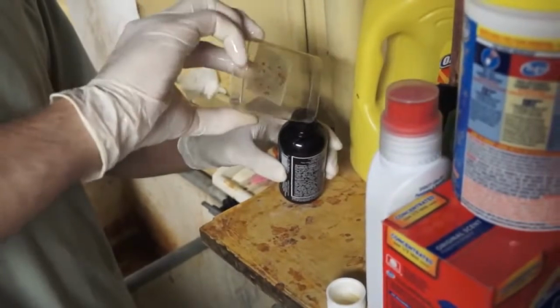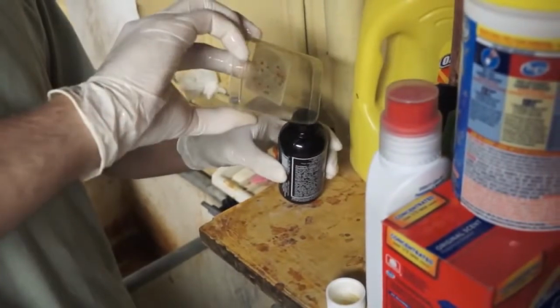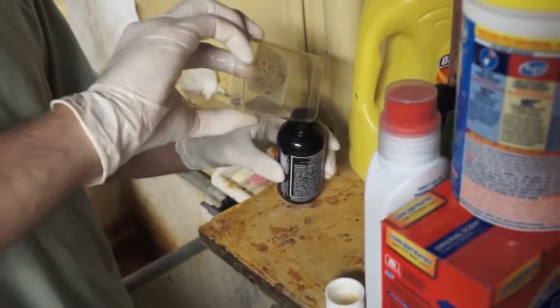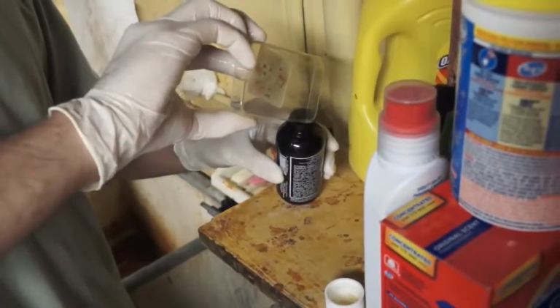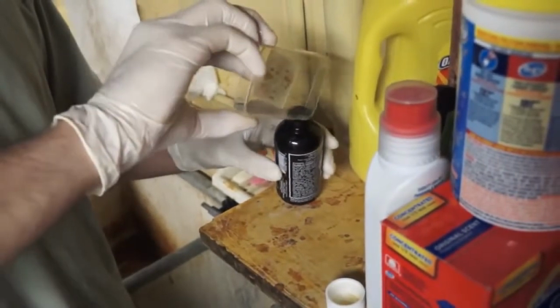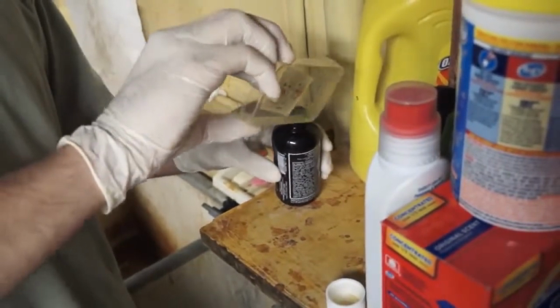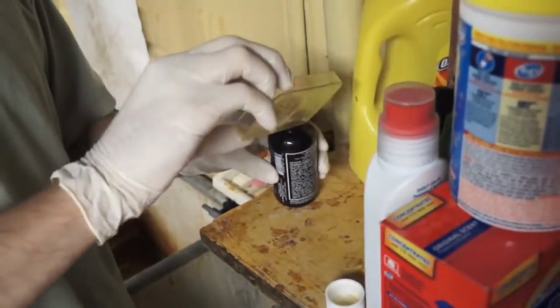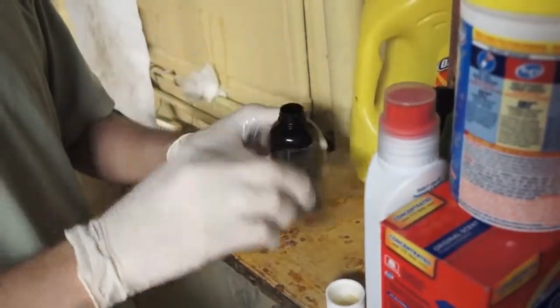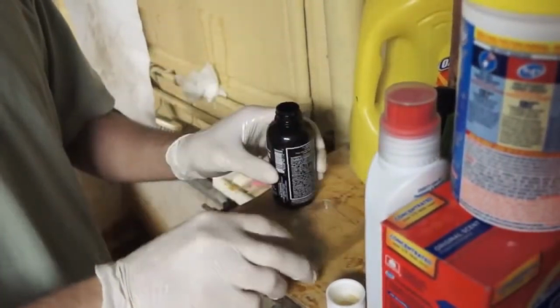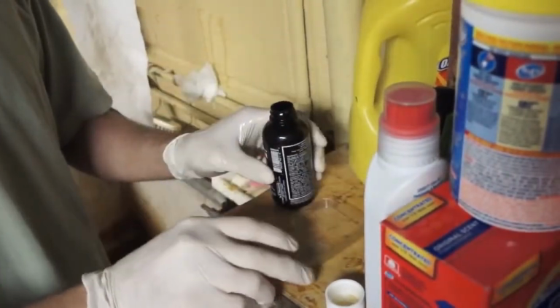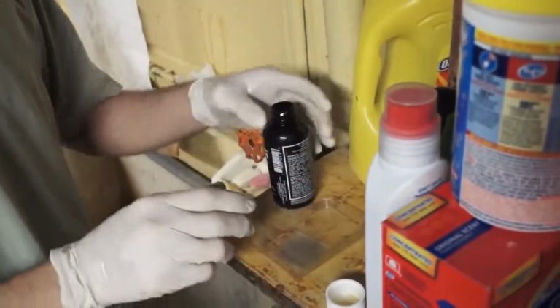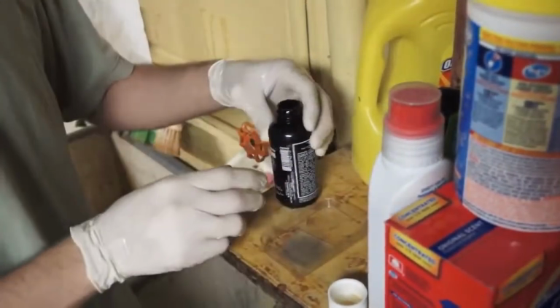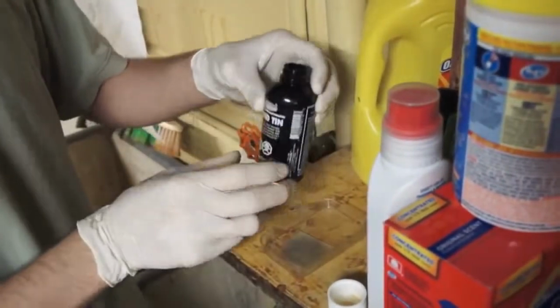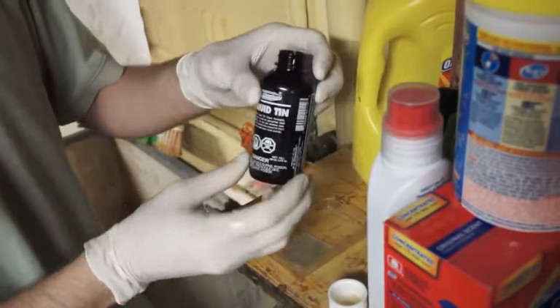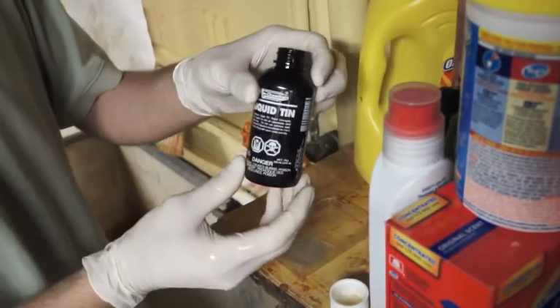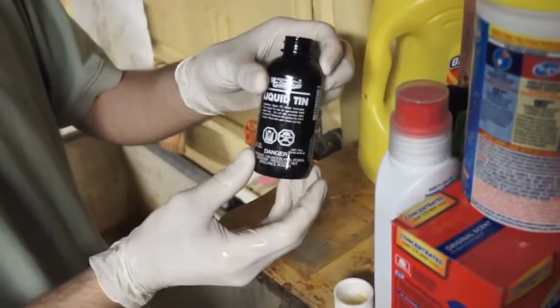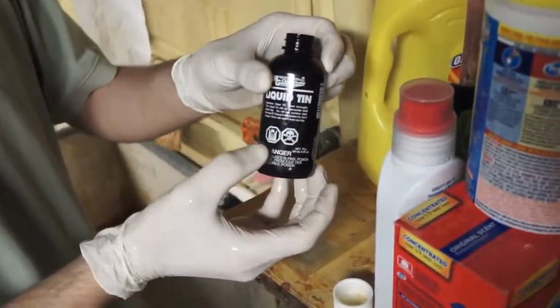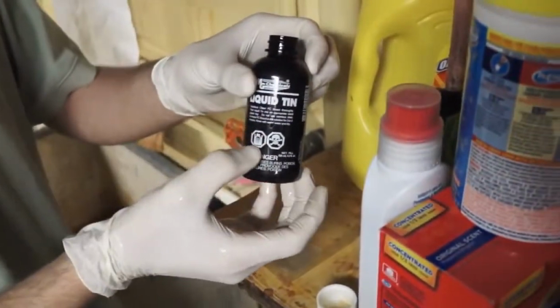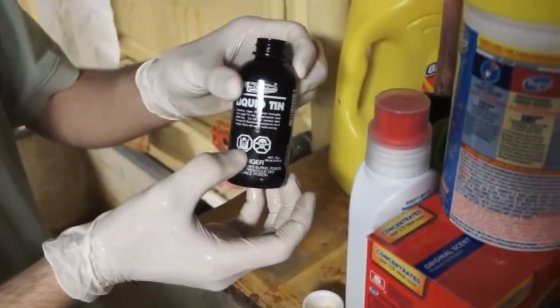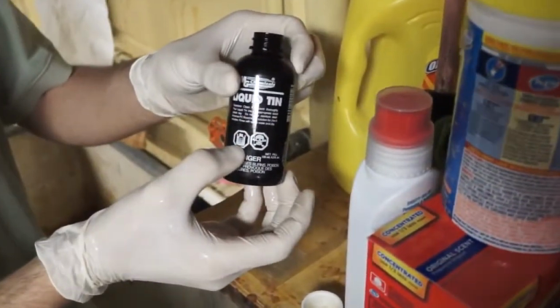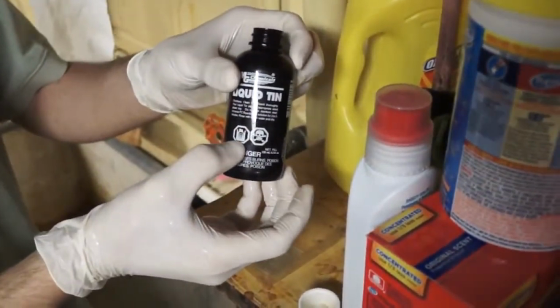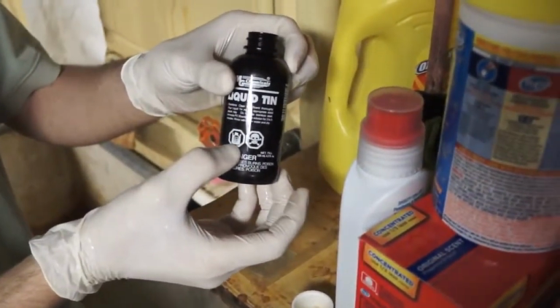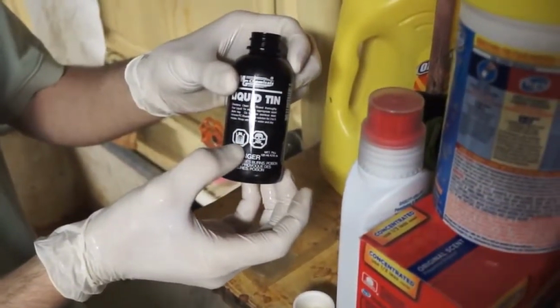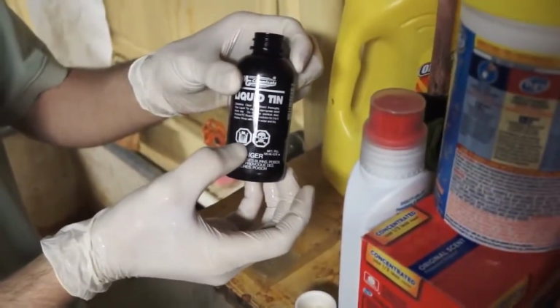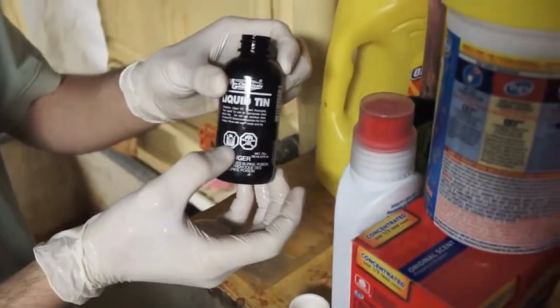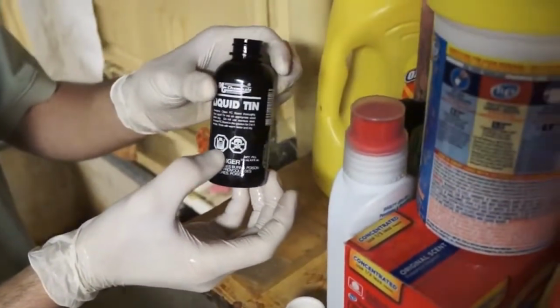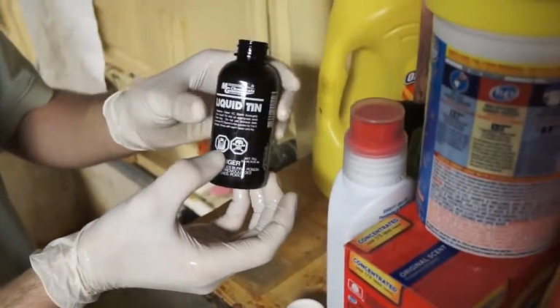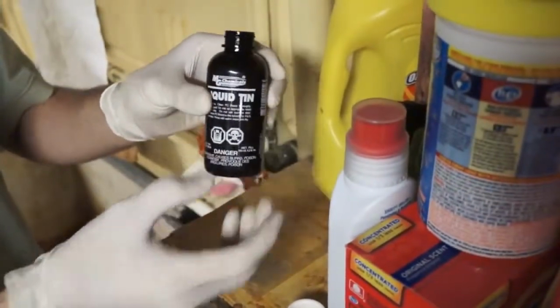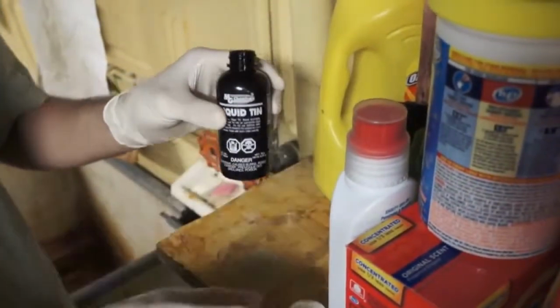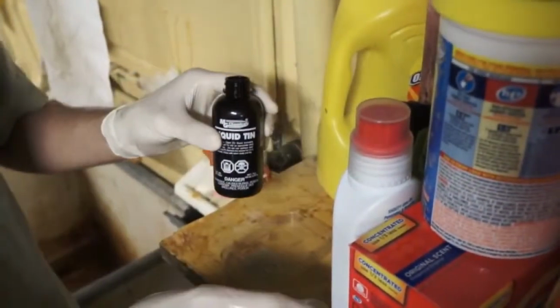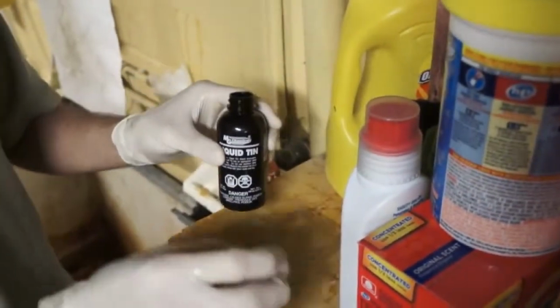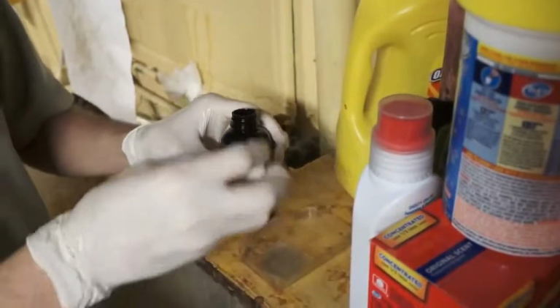You might ask why I'm putting these gloves on at all if they kill the liquid tin. It's because this symbol right there just looks kind of scary, so I'm going to wear the gloves while I use this stuff.